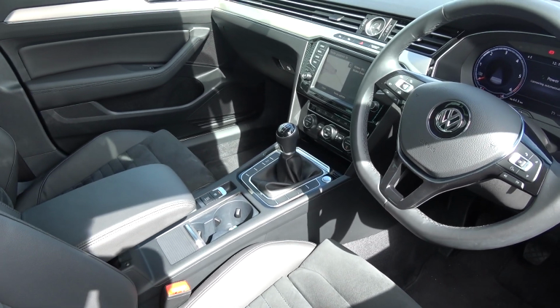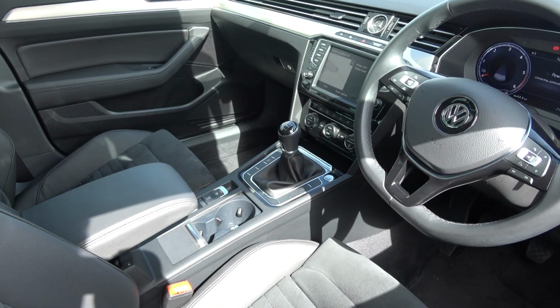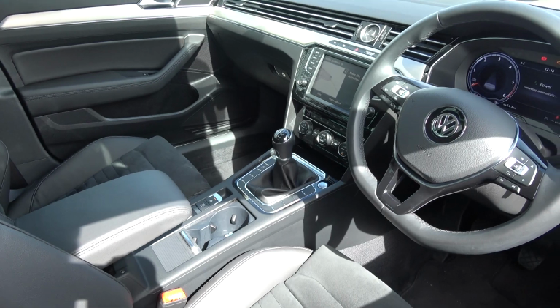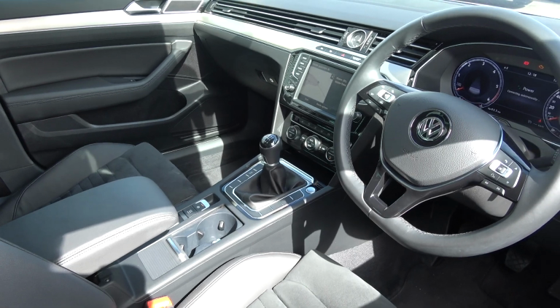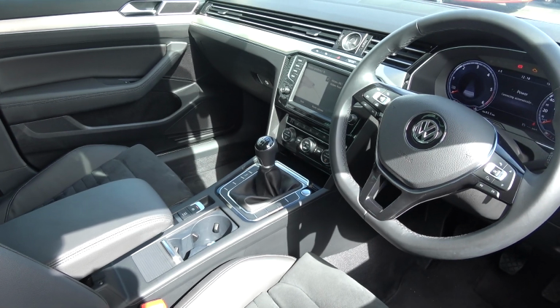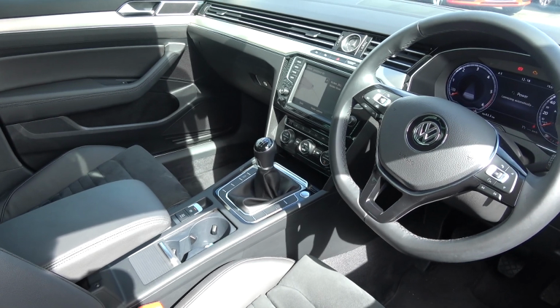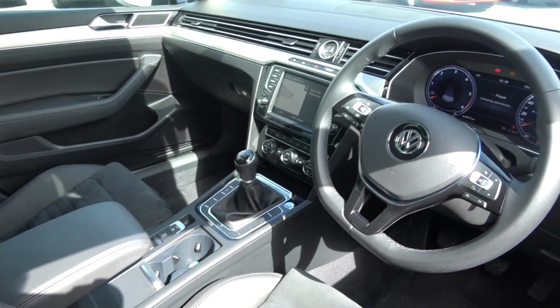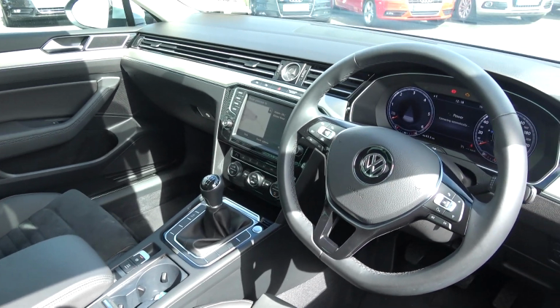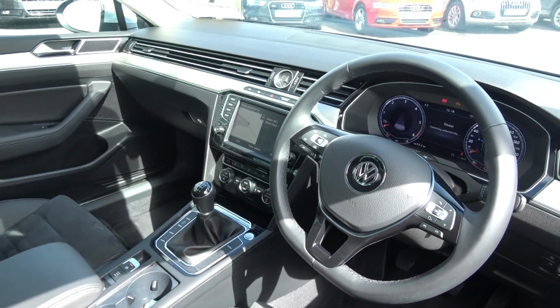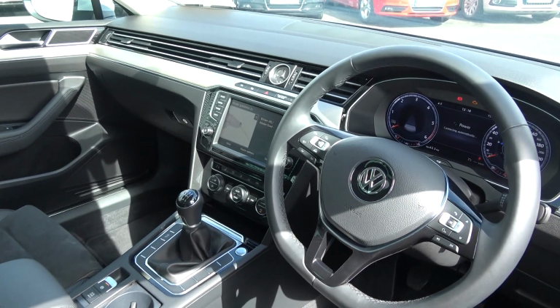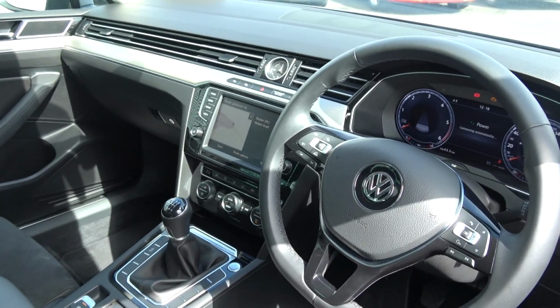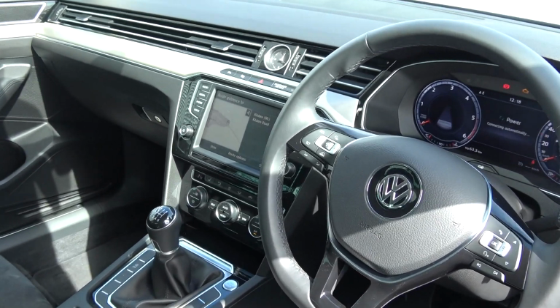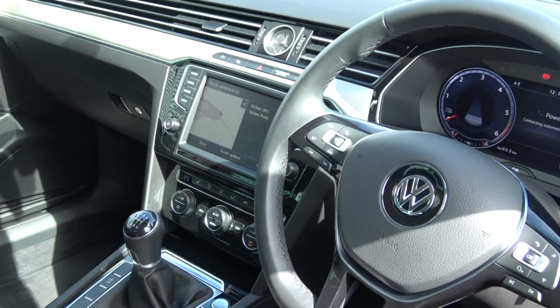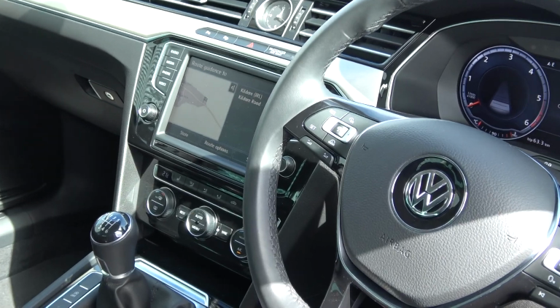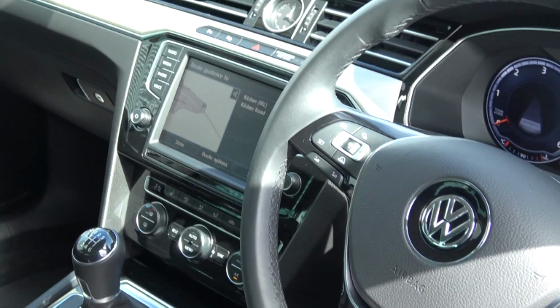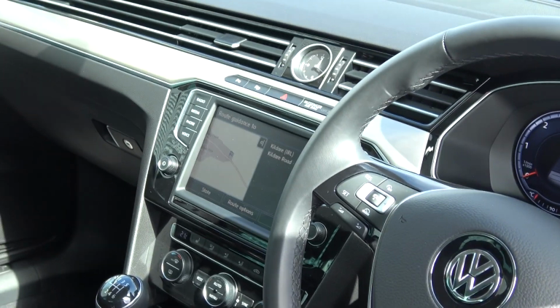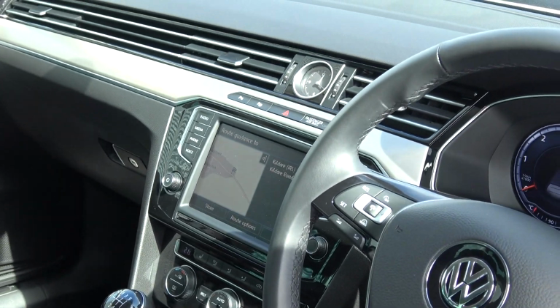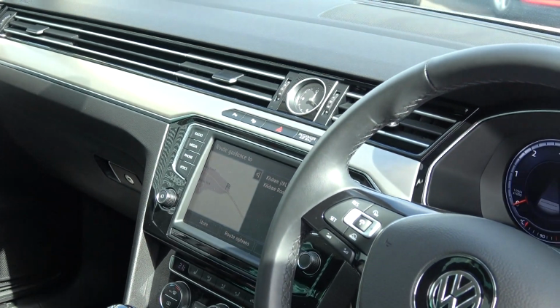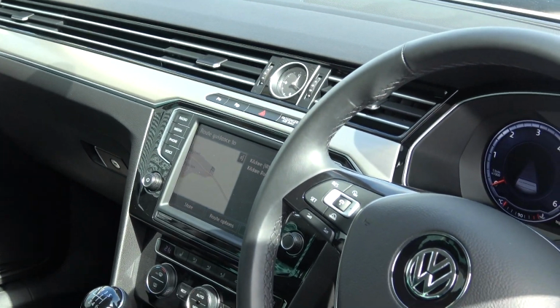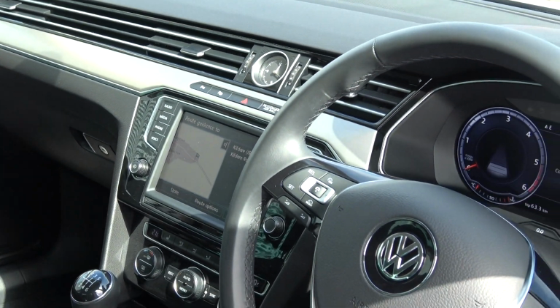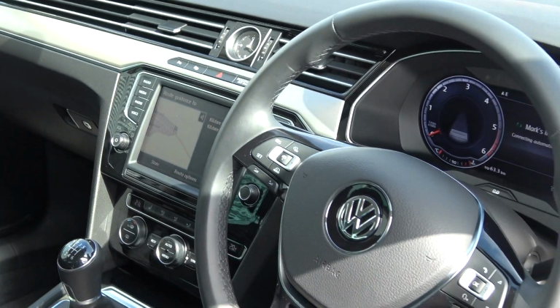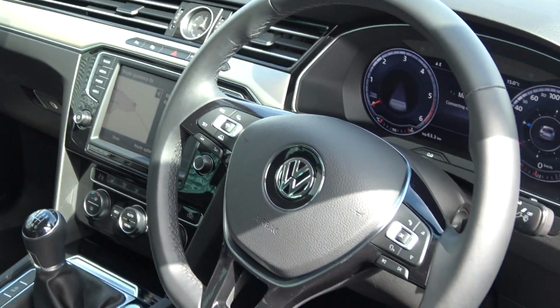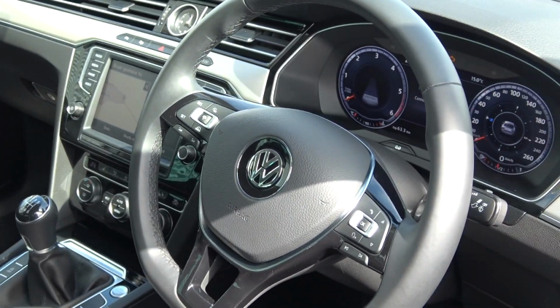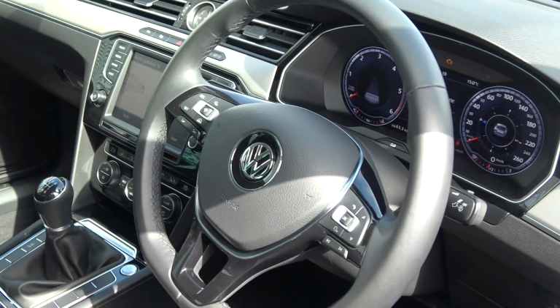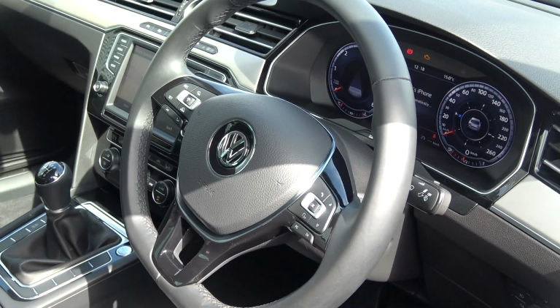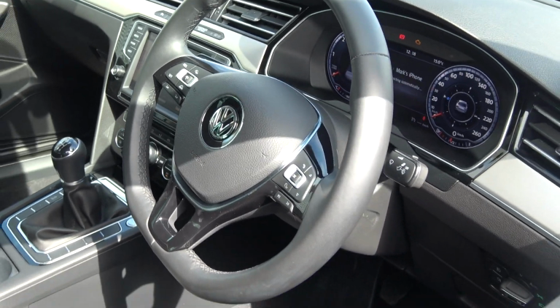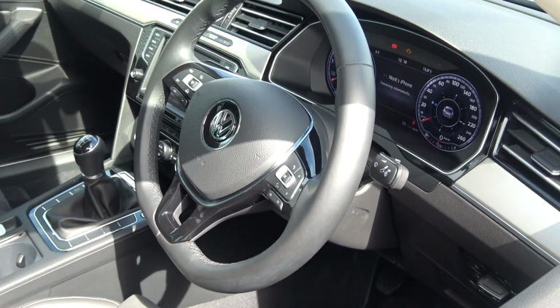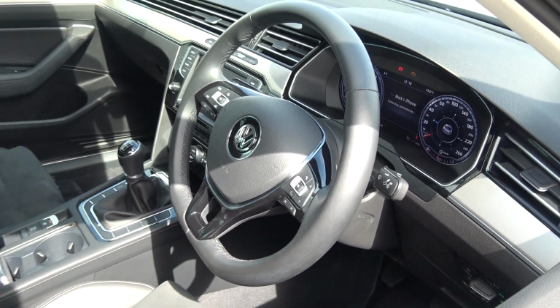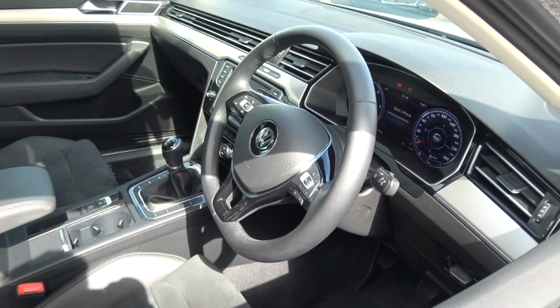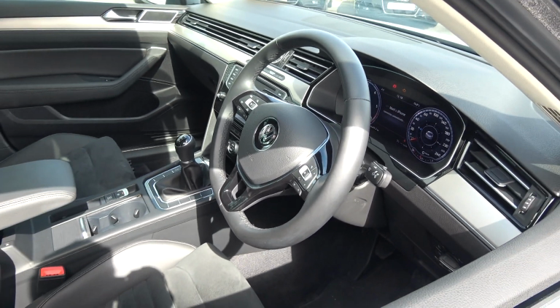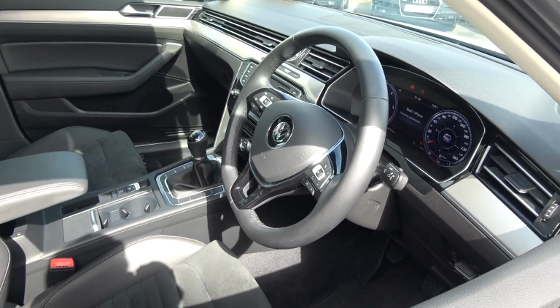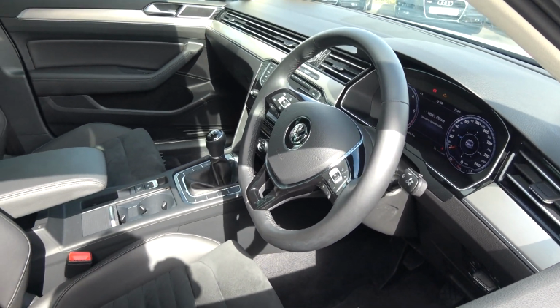We have push-button start/stop engine, electric handbrake with auto hold, climate control air conditioning, and heated seats as previously mentioned. We have the touchscreen stereo displaying colour satellite navigation, Bluetooth functionality with mobile phone preparation, and cruise control. This vehicle is absolutely loaded with spec.